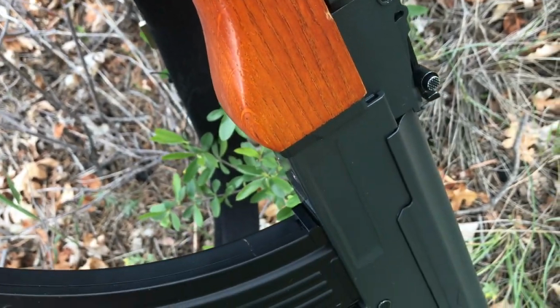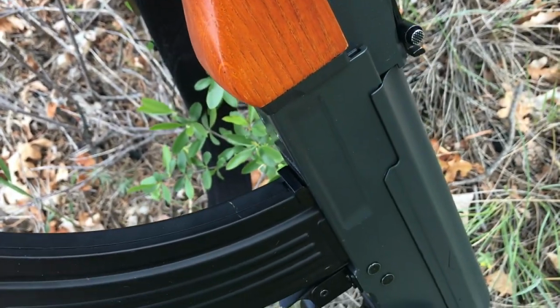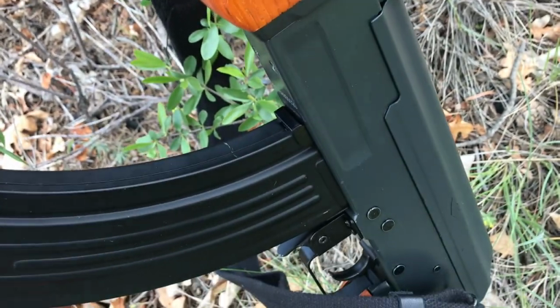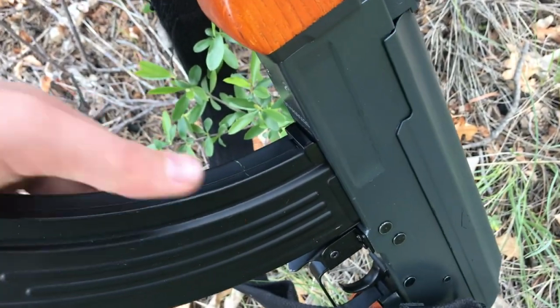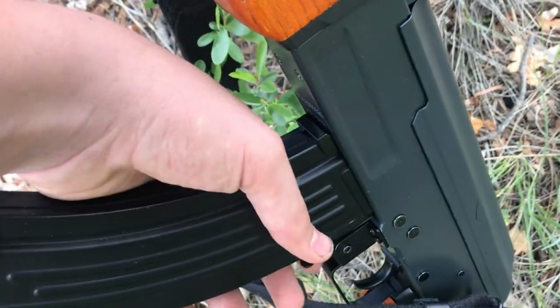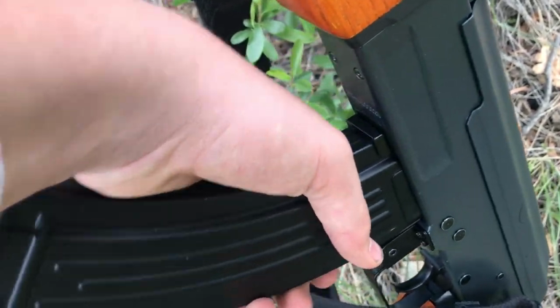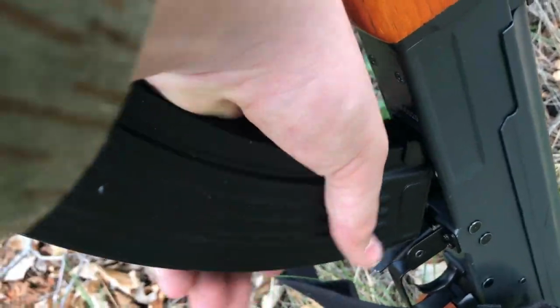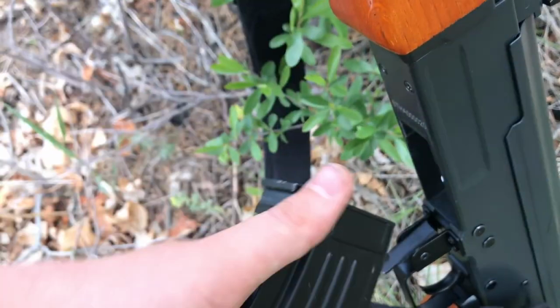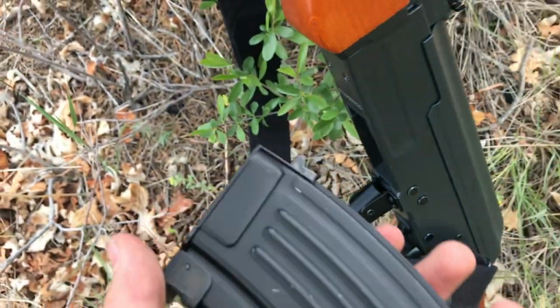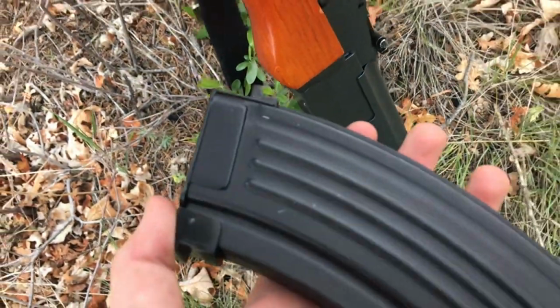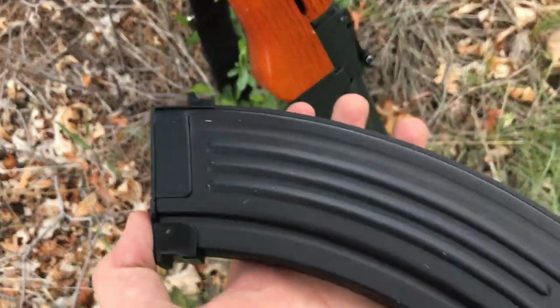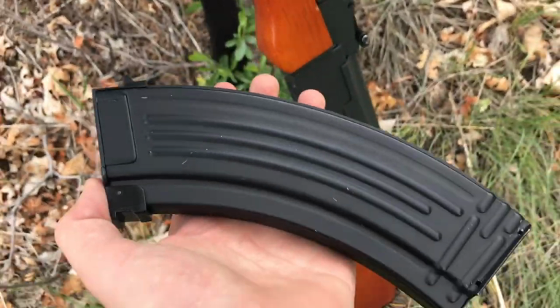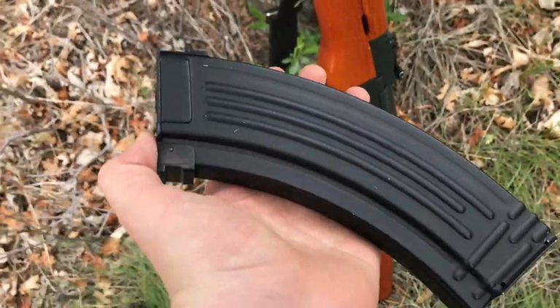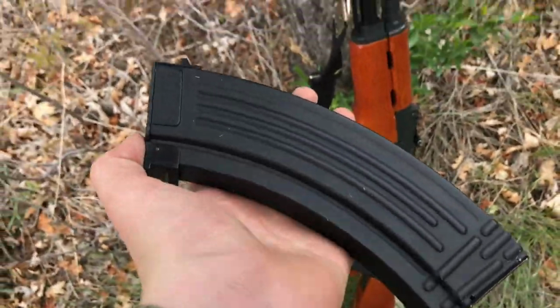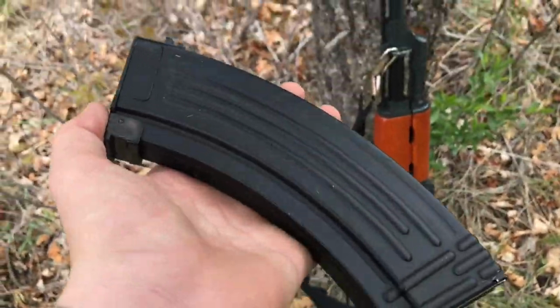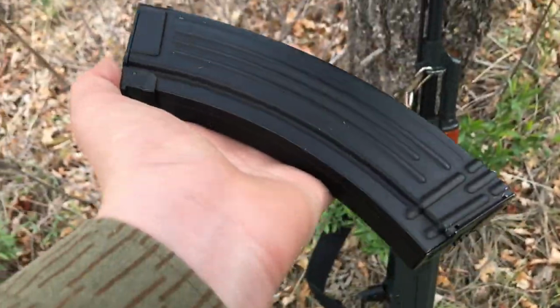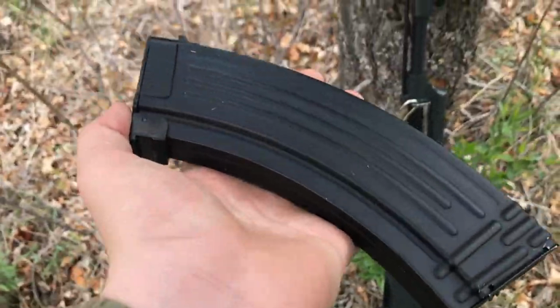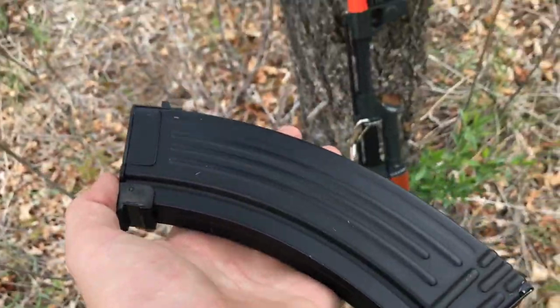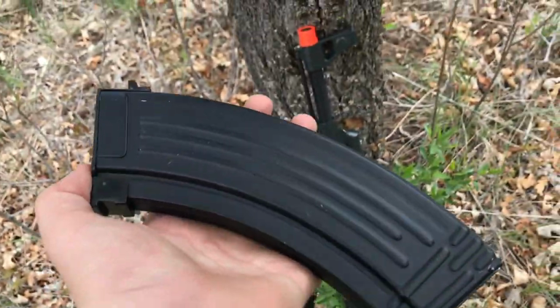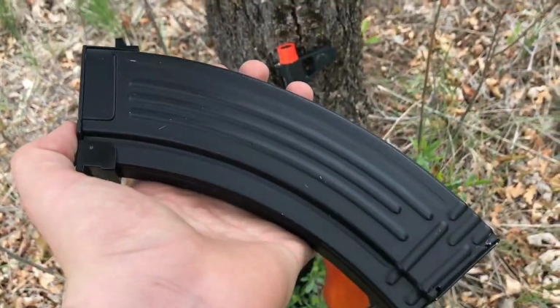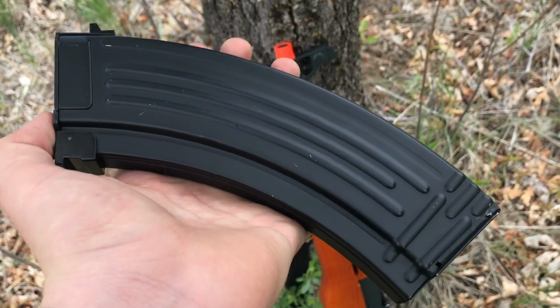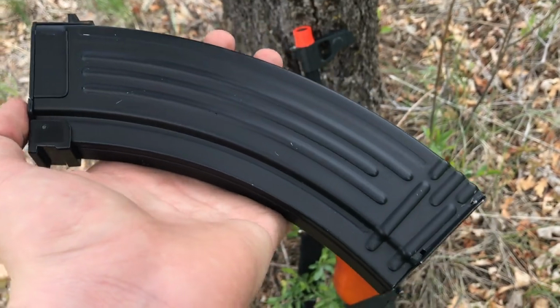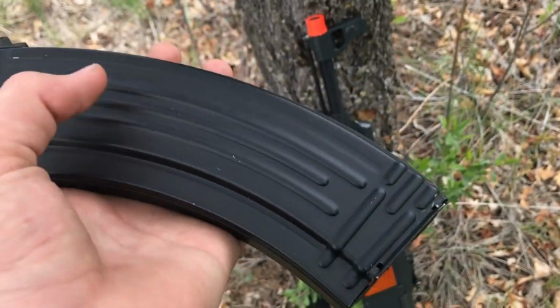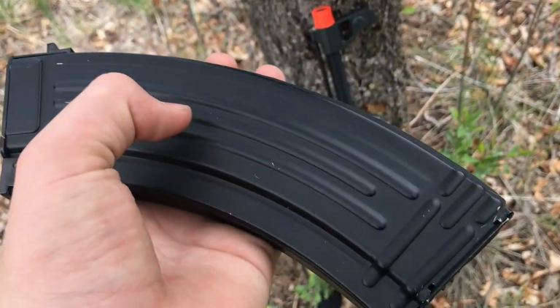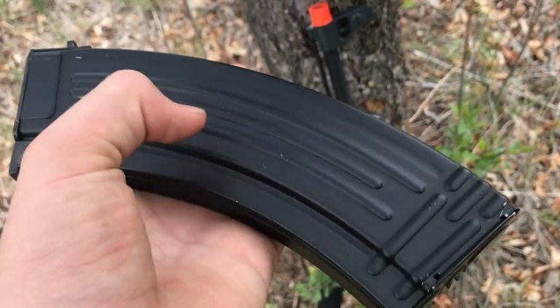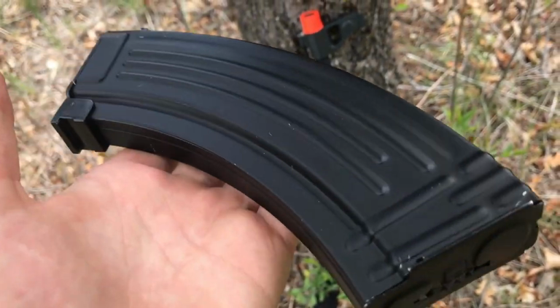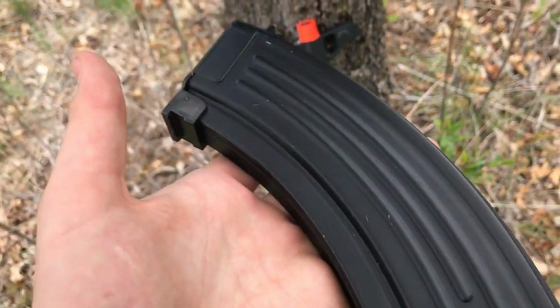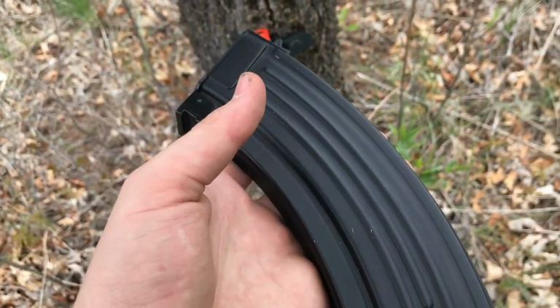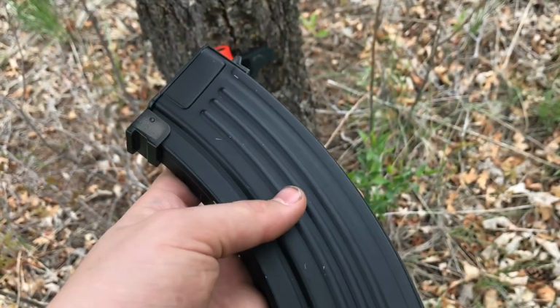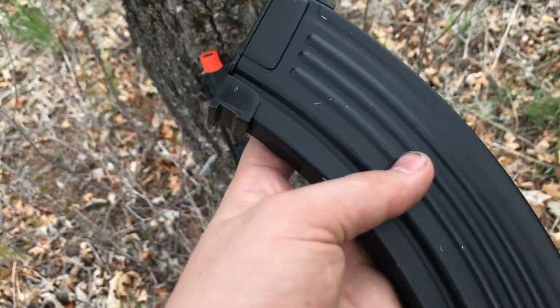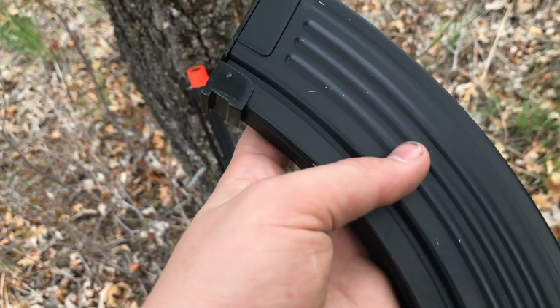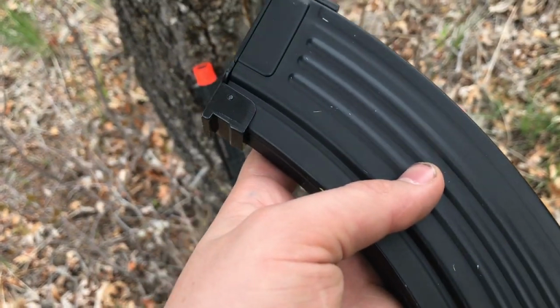The magazine that comes with the gun is a high-cap AK magazine. It holds around 600 rounds. It's metal and nice — just your standard AK magazine.